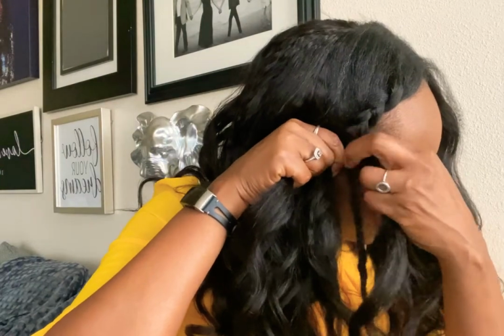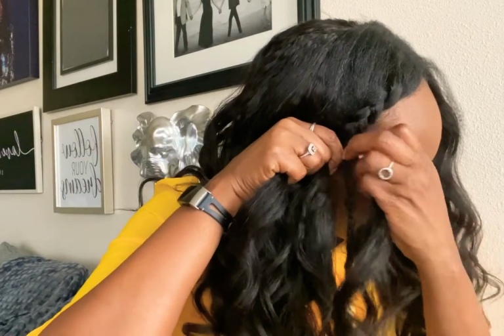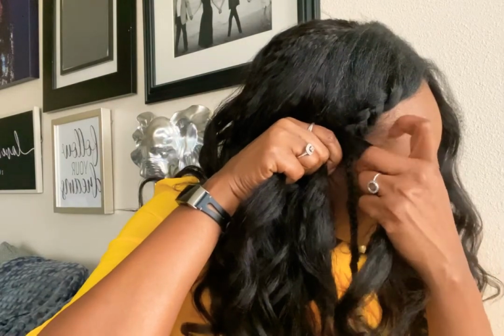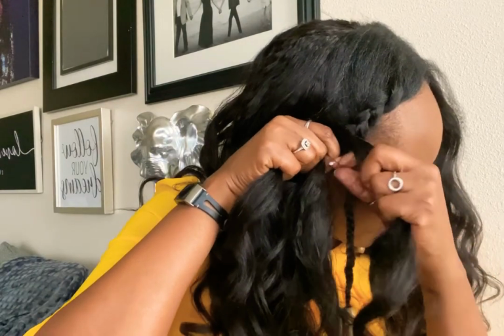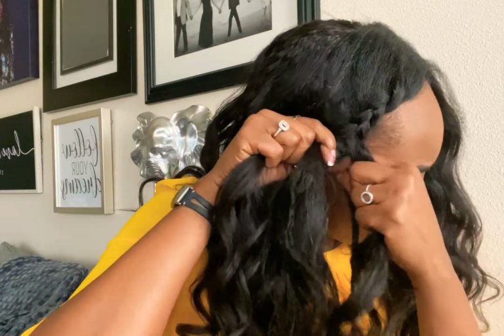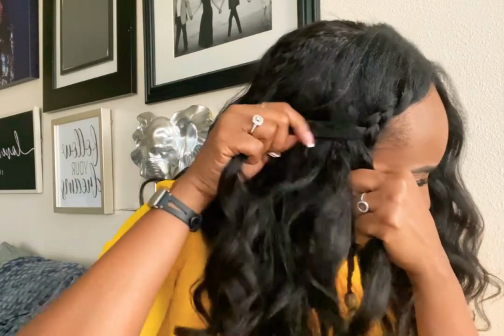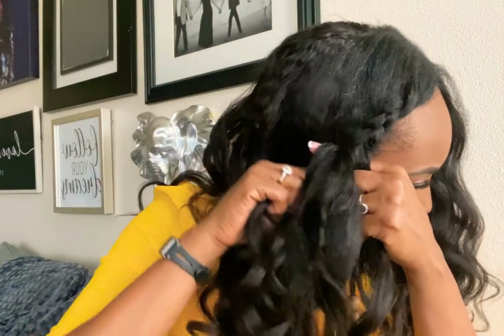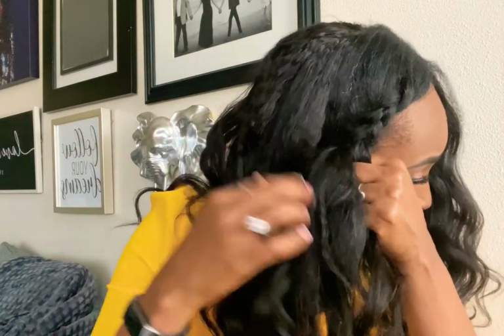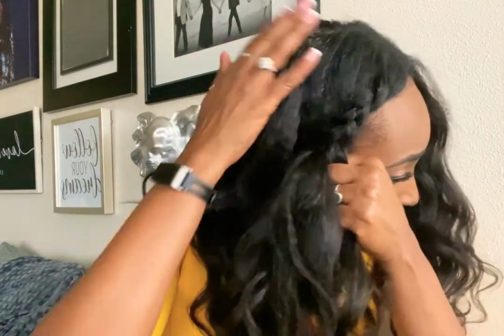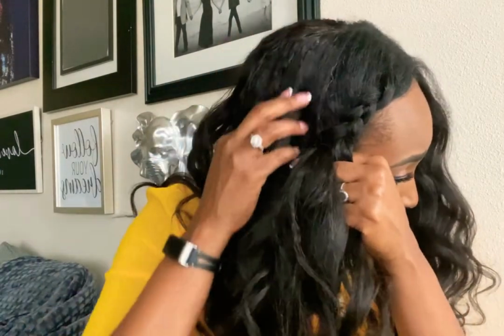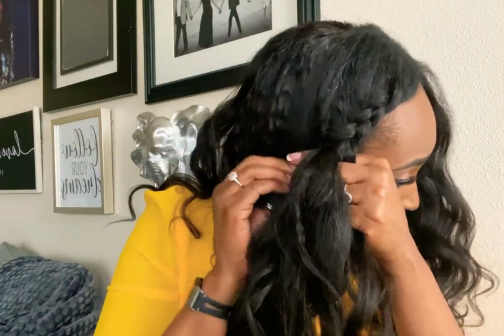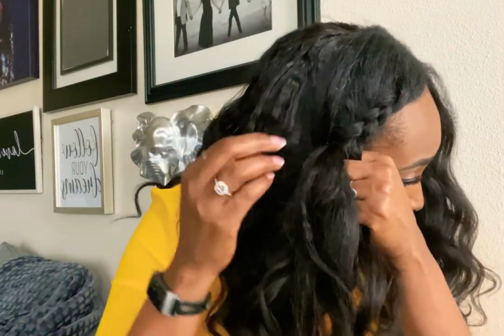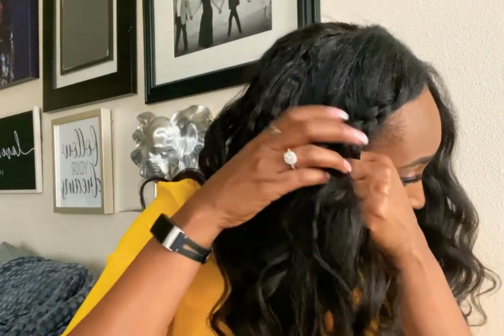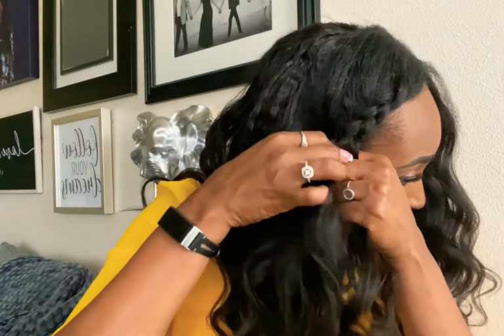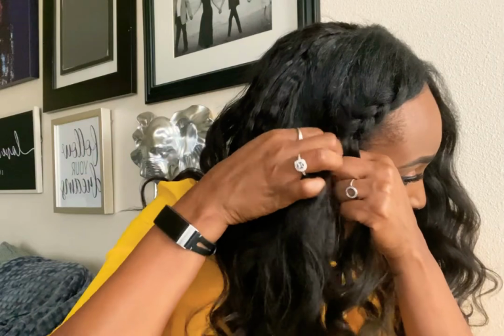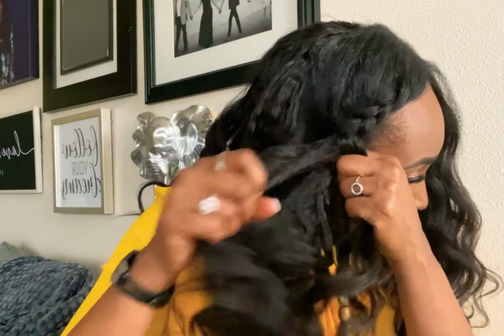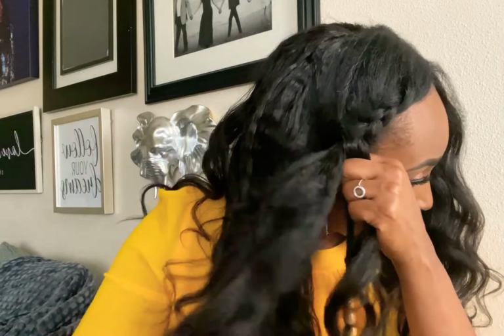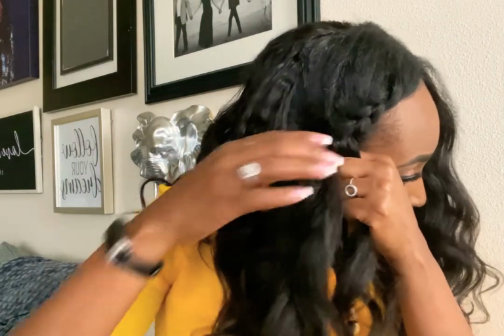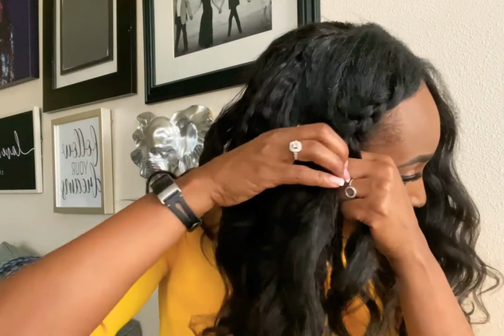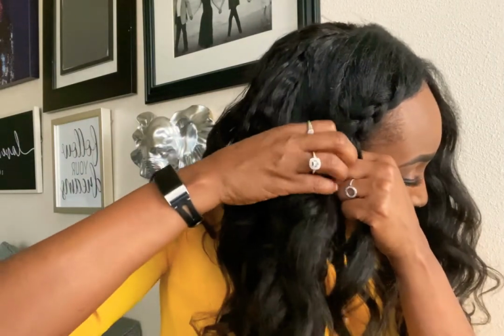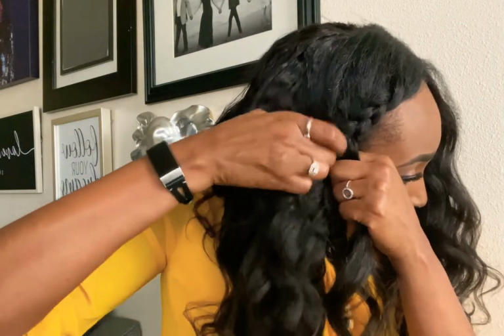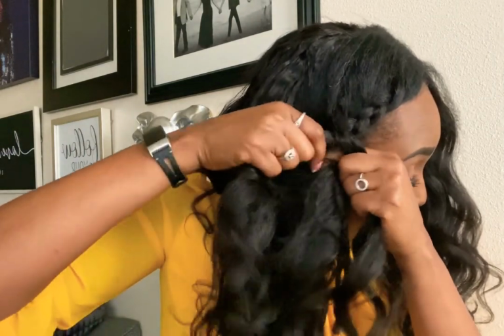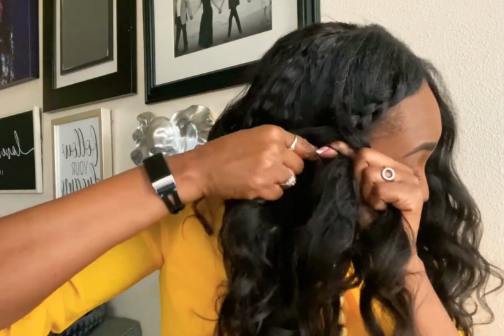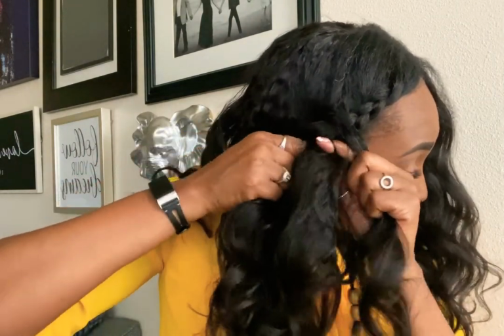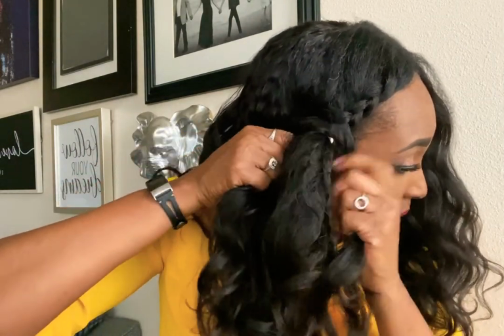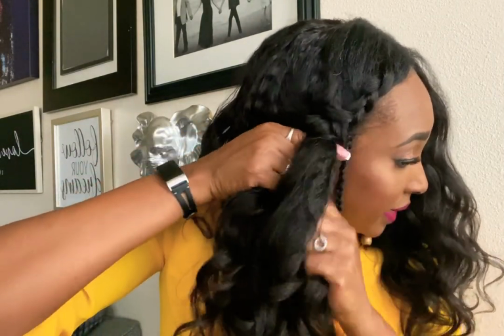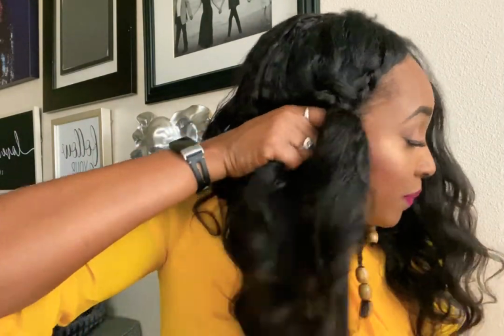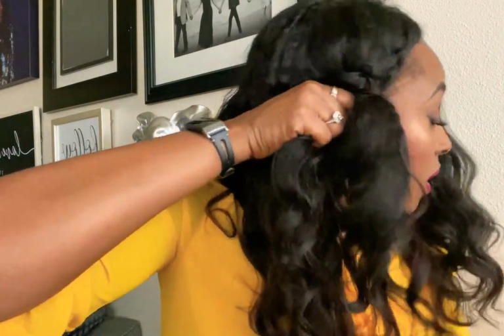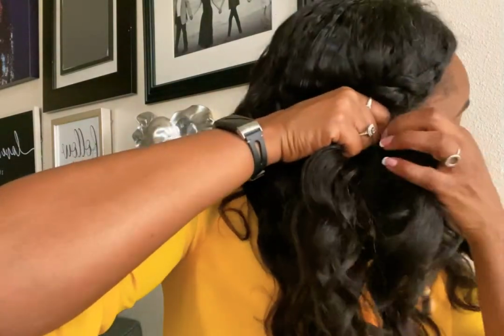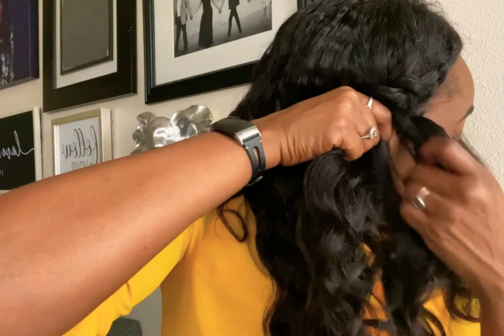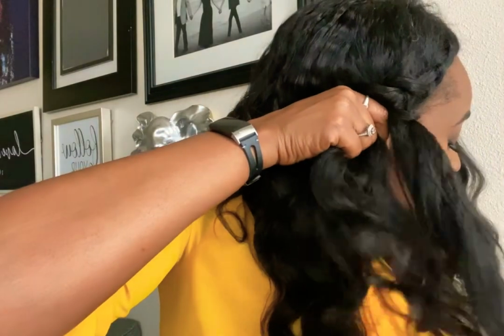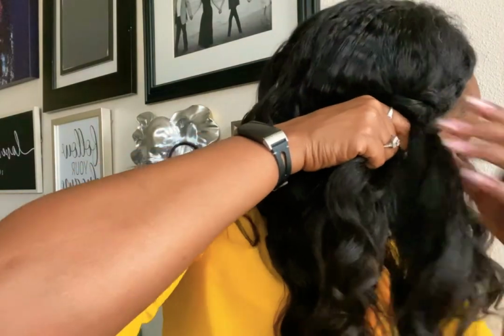I'm telling you, people are going to be like, why are you cute today? And you're going to be like, well, I don't know, I was just on YouTube. And they said put my hair in two braids. So we're going to just keep going.